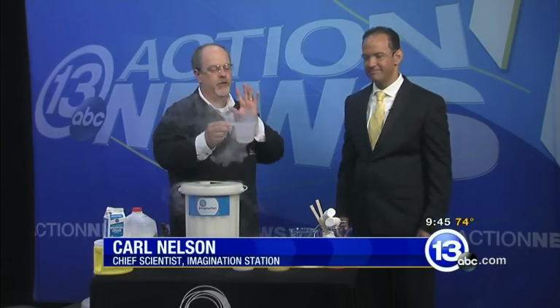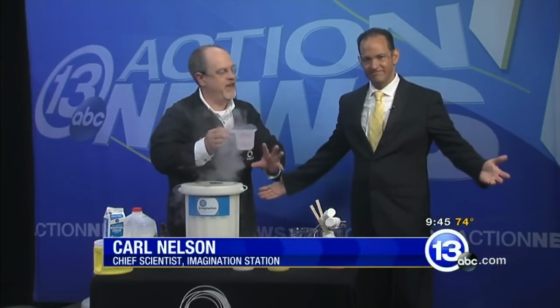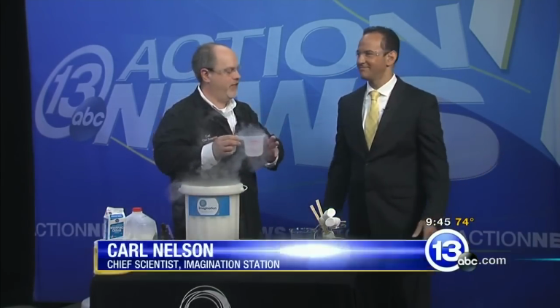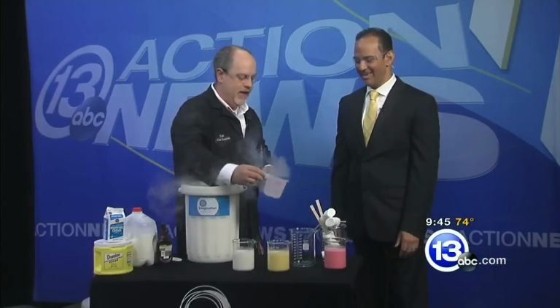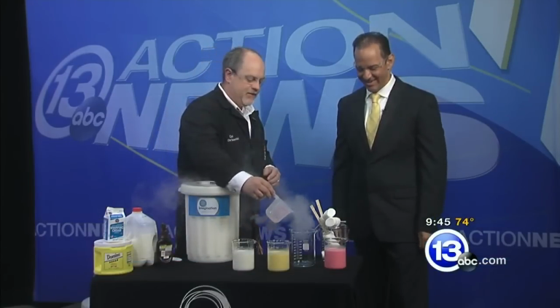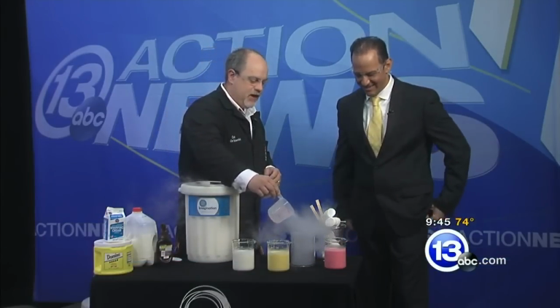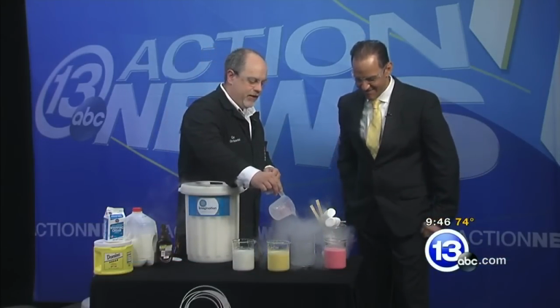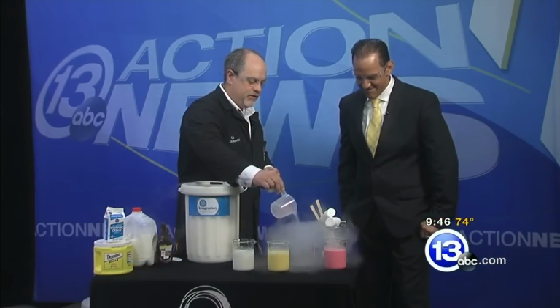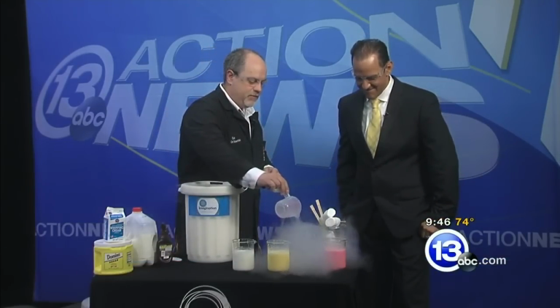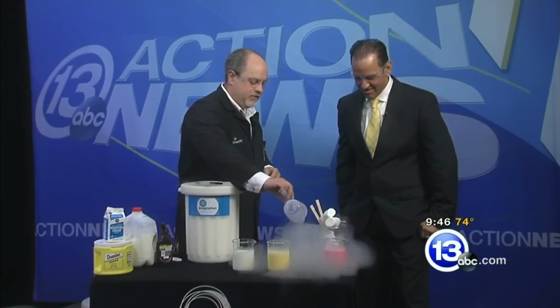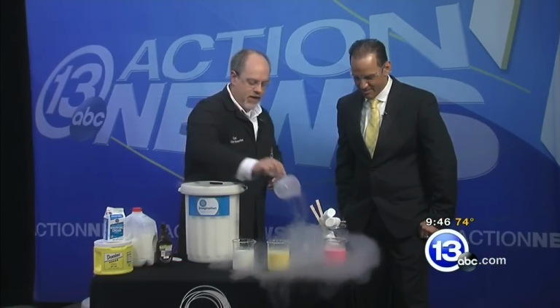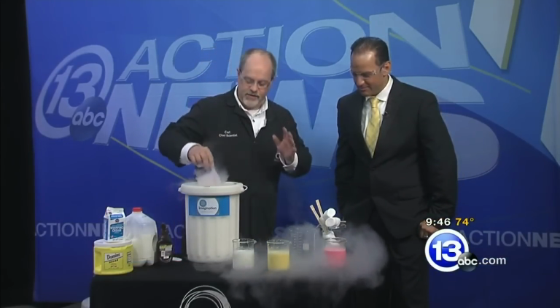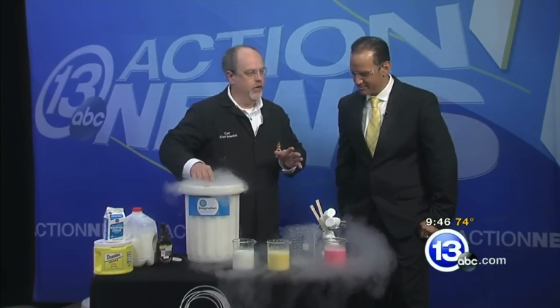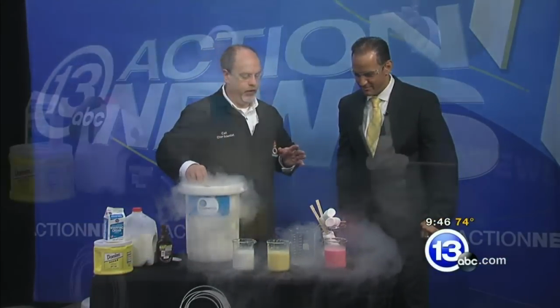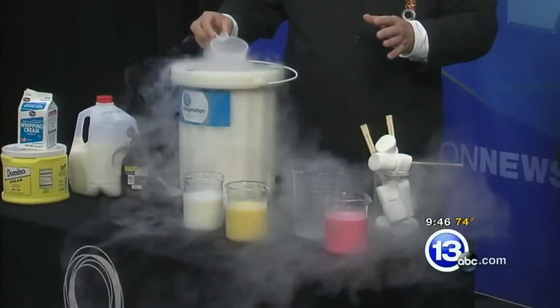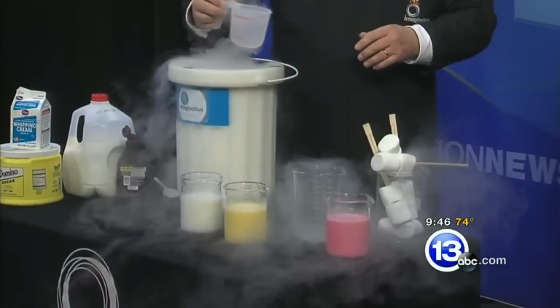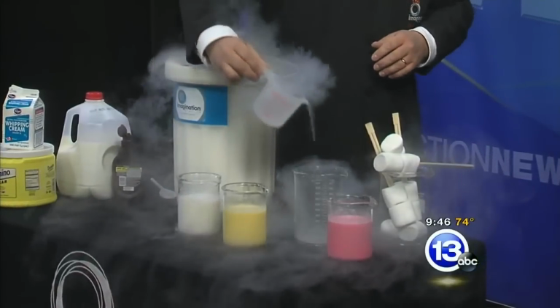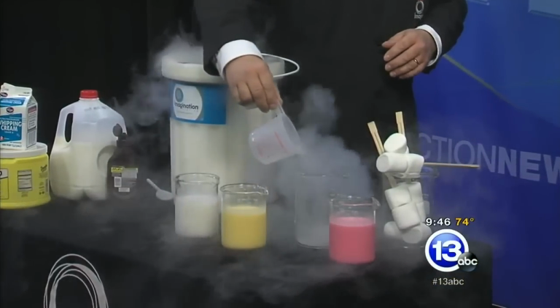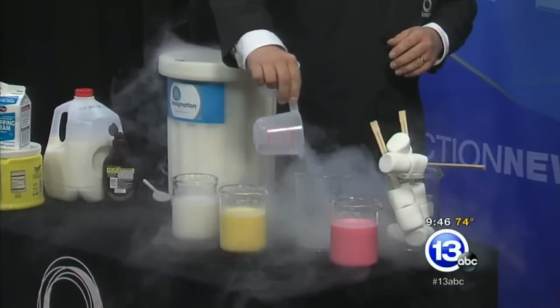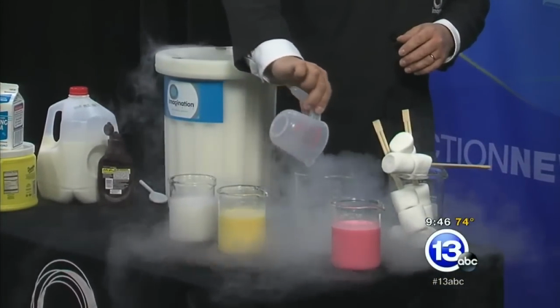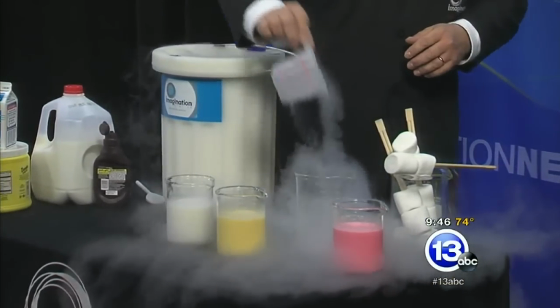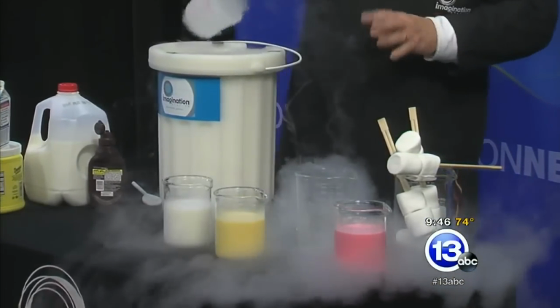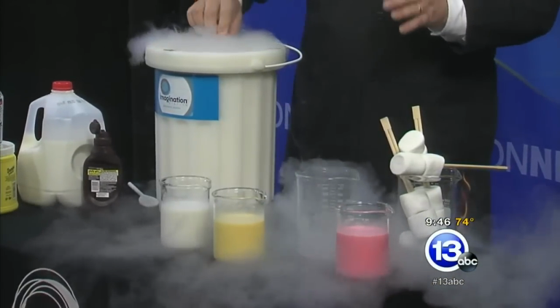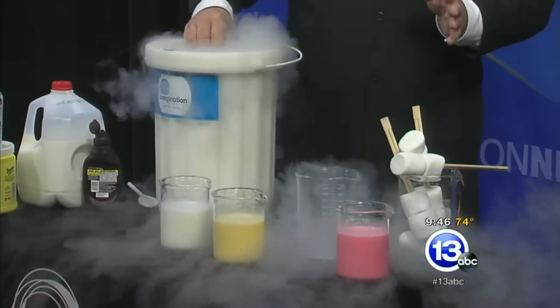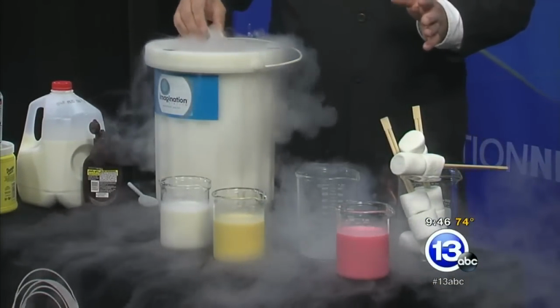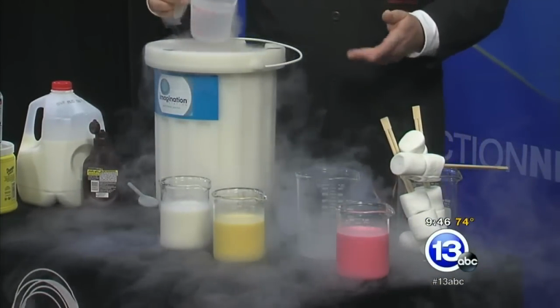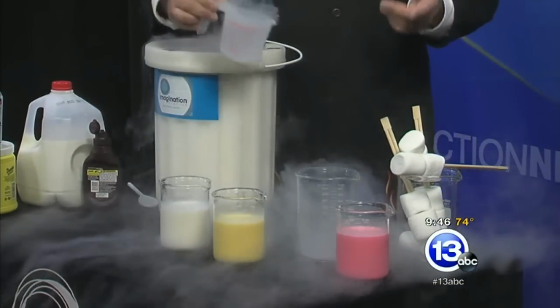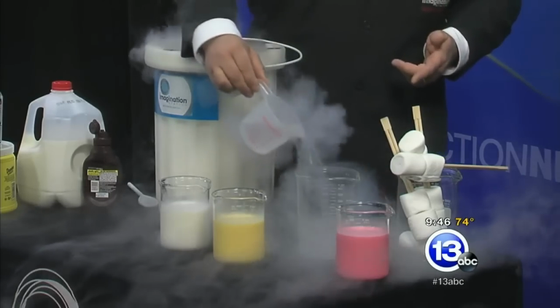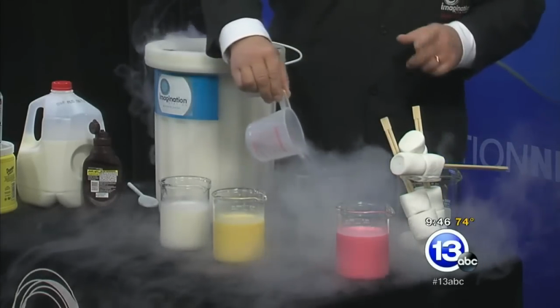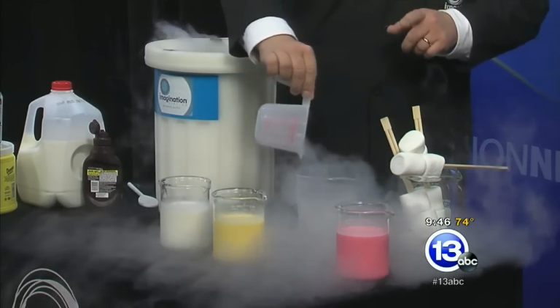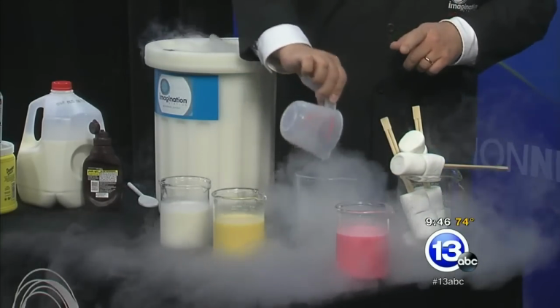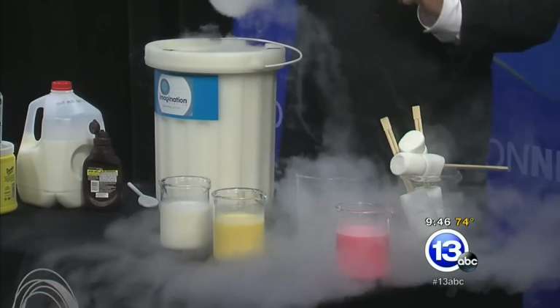This is one of my favorite things. It is 320 degrees below zero. It is always boiling. Kind of a weird thought that something that's very cold can be boiling, but it has nothing to do with temperature. We're going to use the fact that this stuff is so cold.